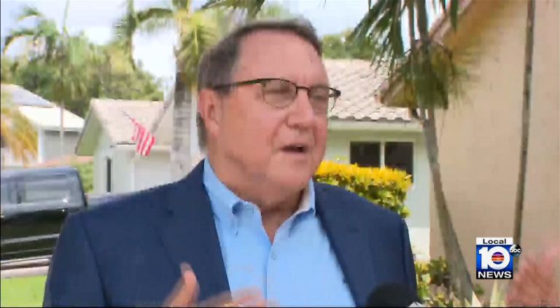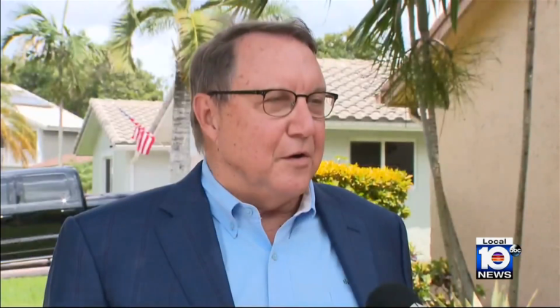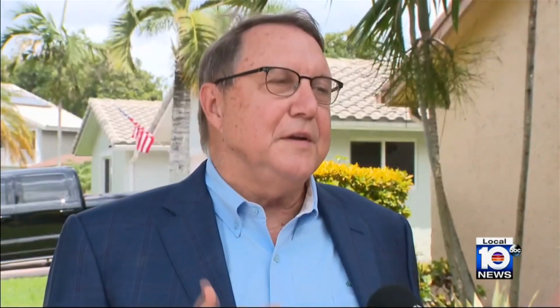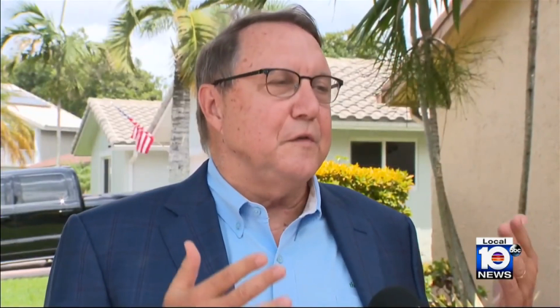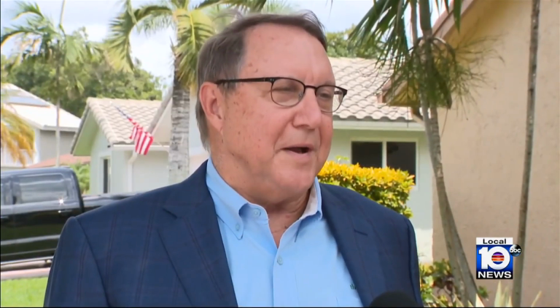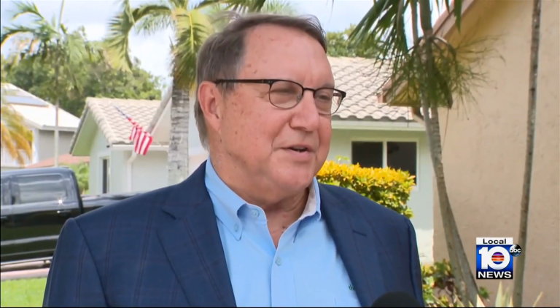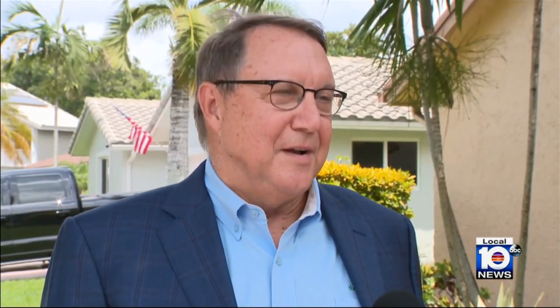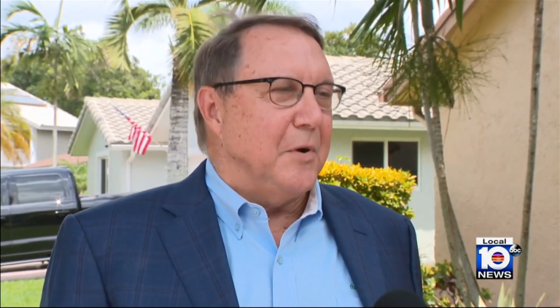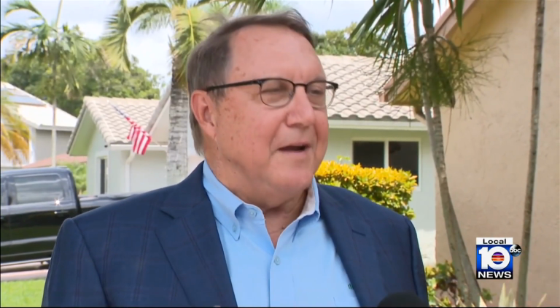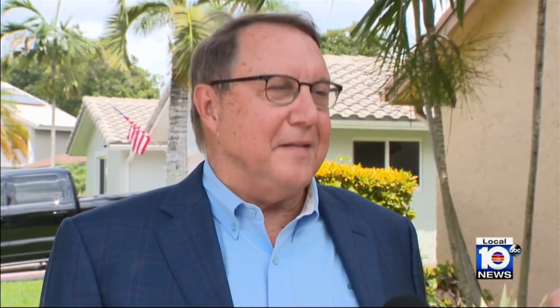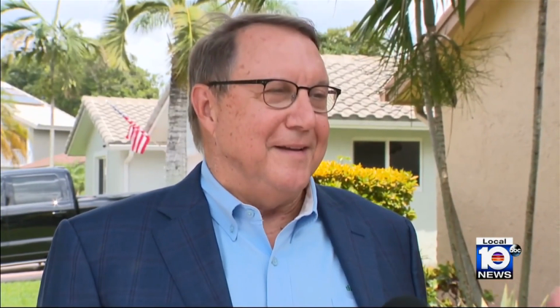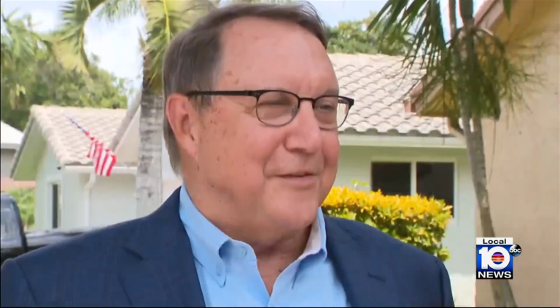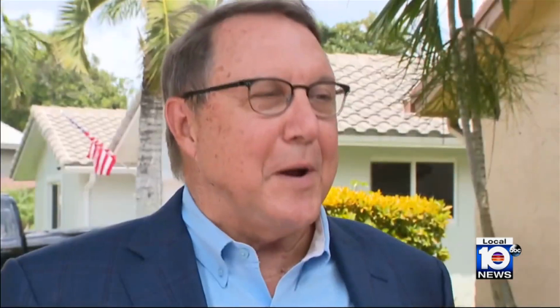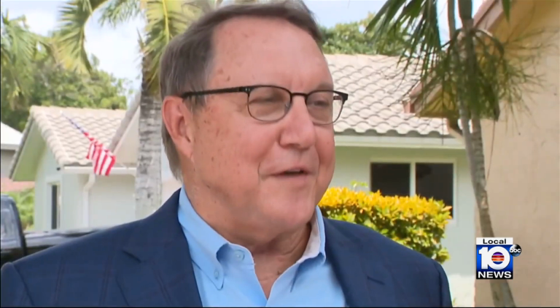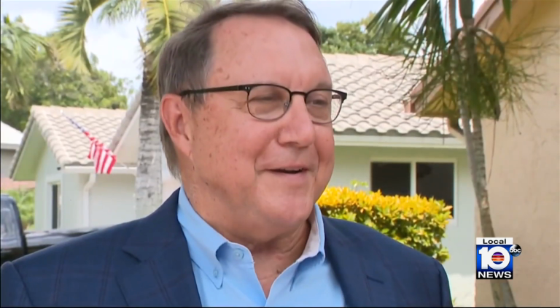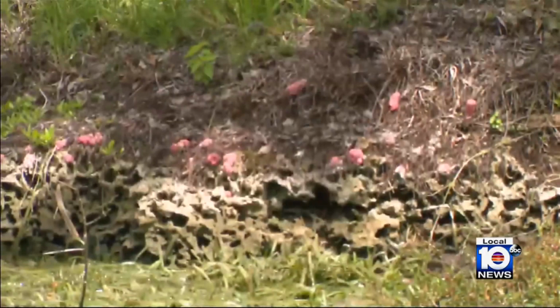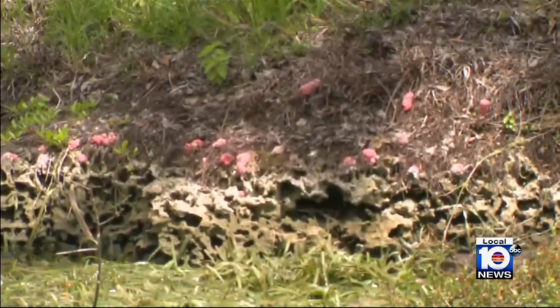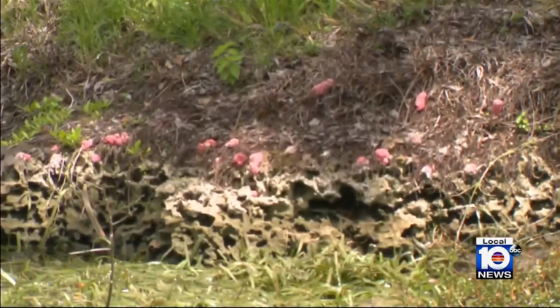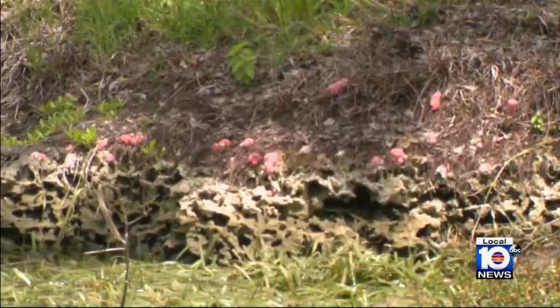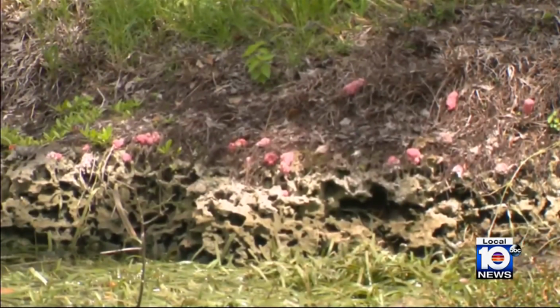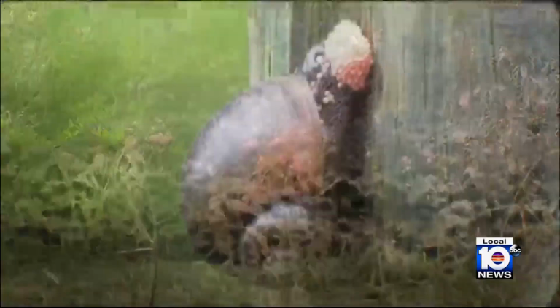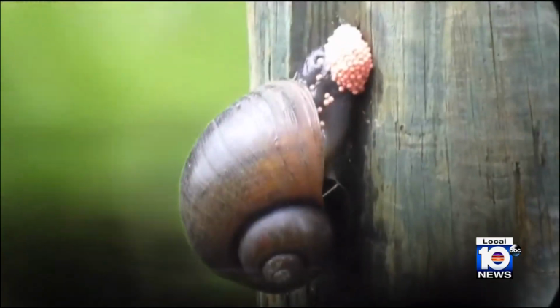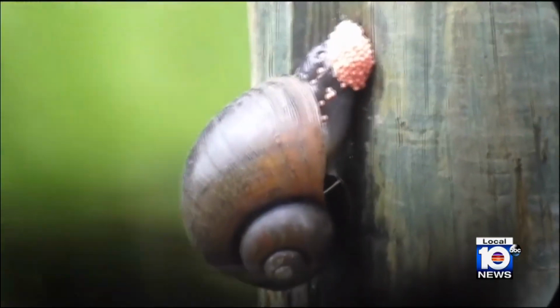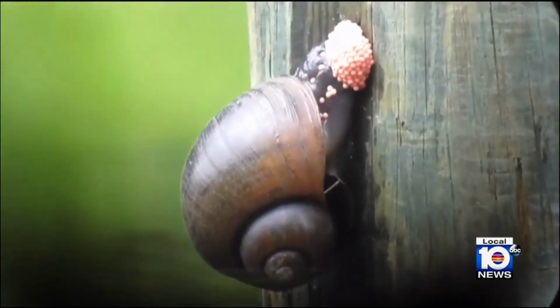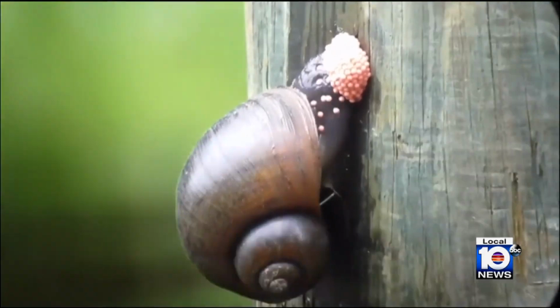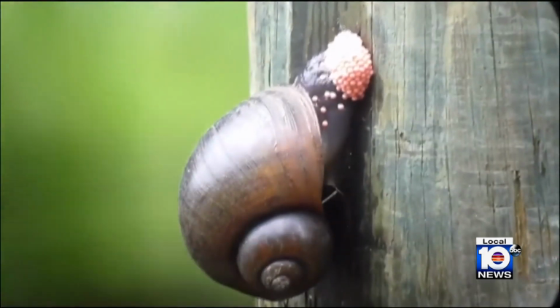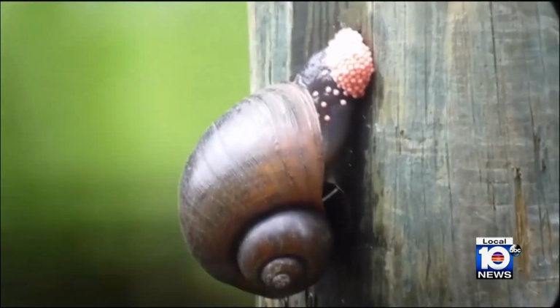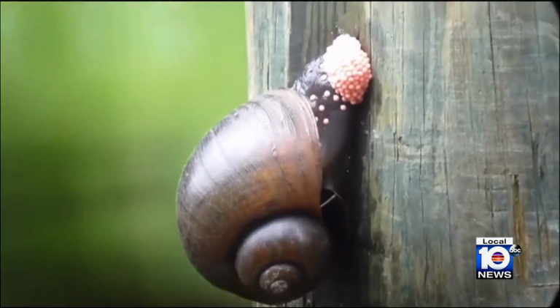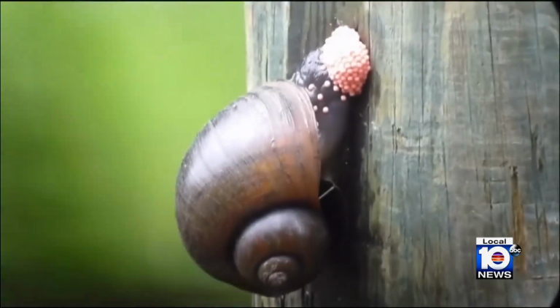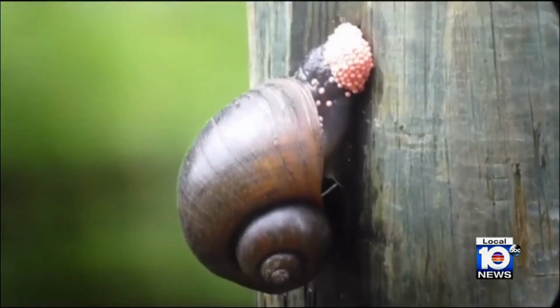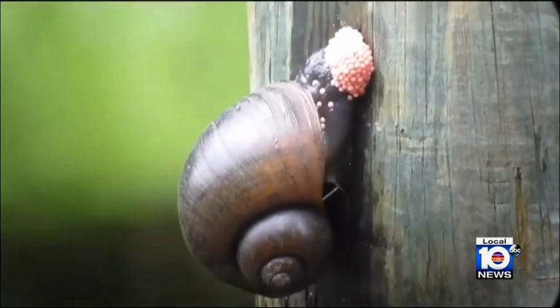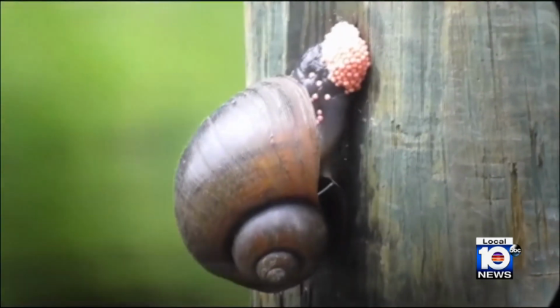You can only do so much, but we care greatly, so that's why we're frustrated. He says the city scrapes them off, but these invasive, non-native snails come back and overpopulate quickly.